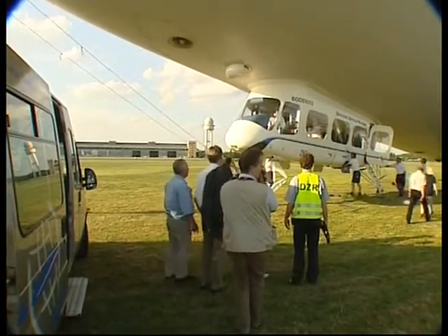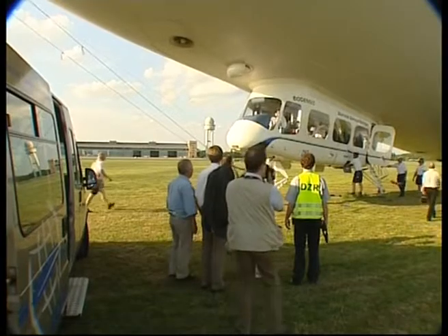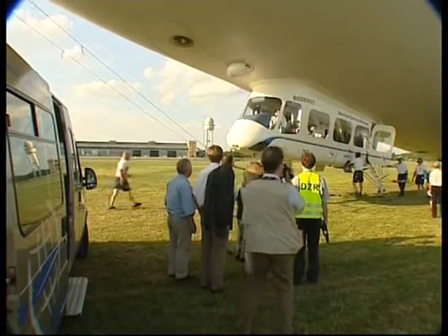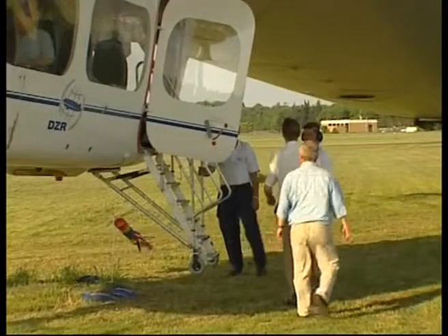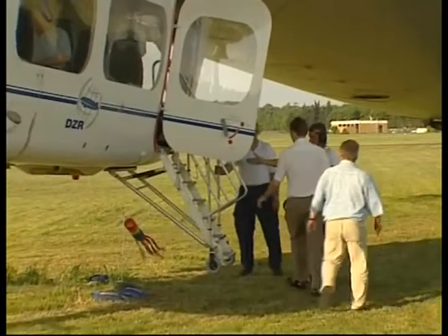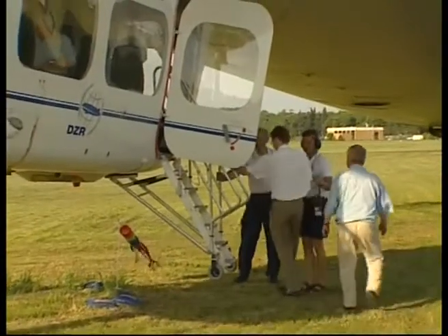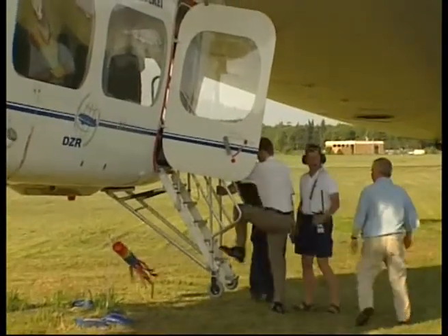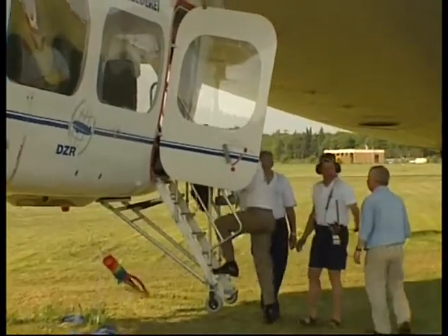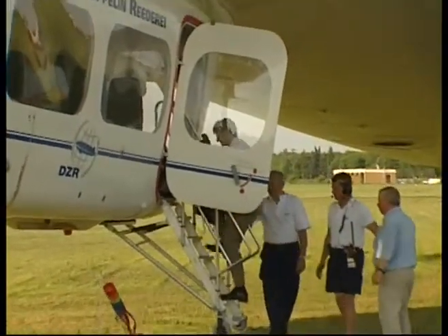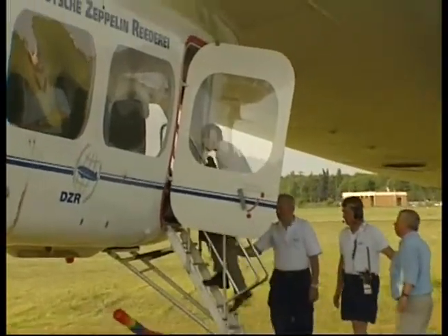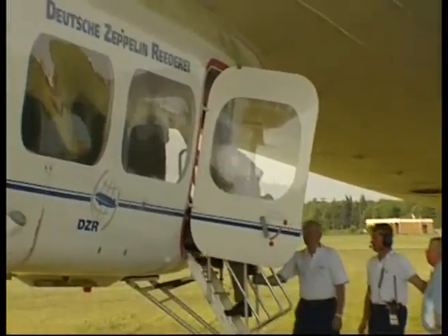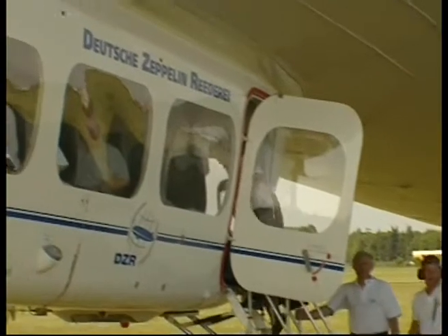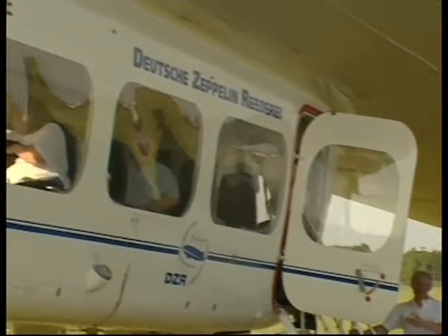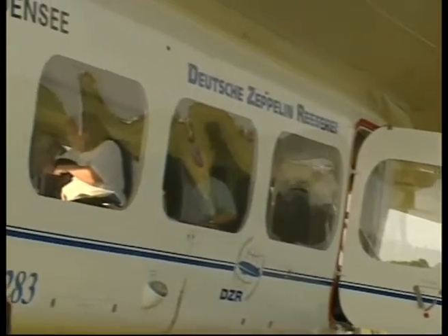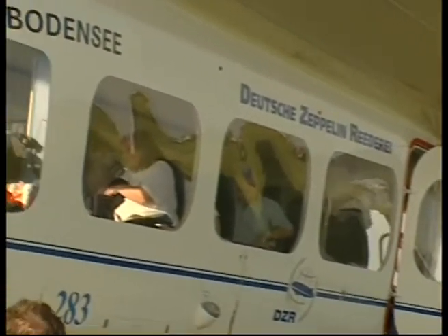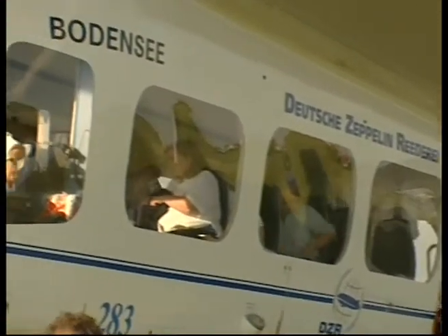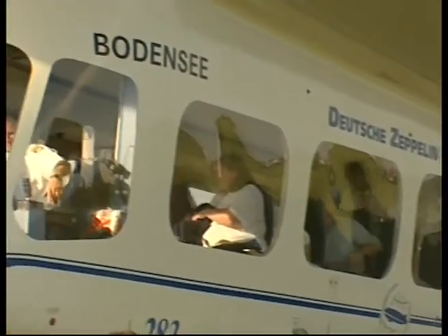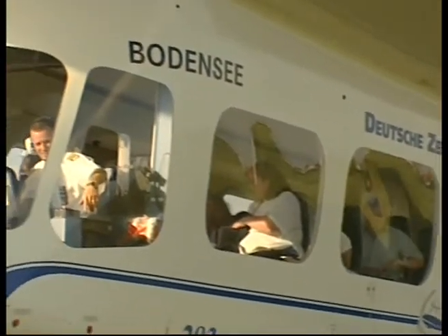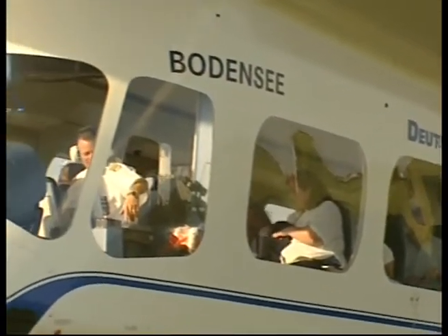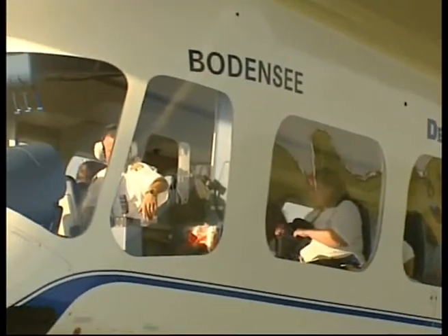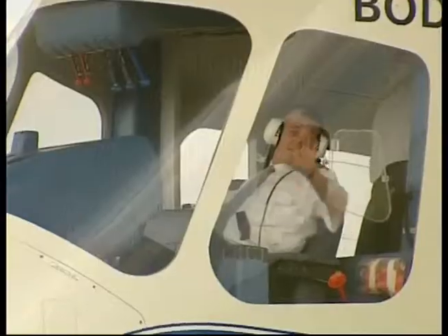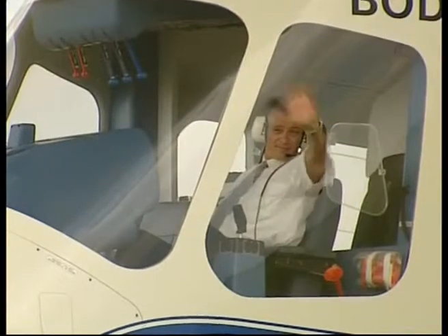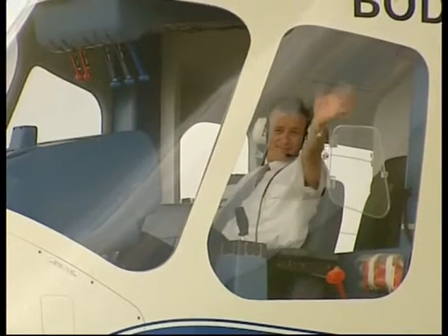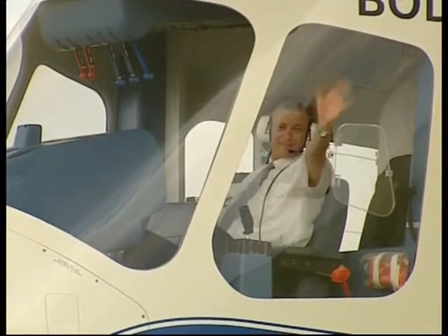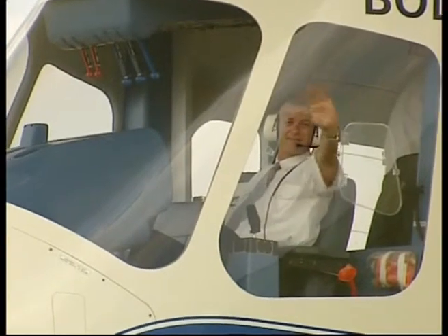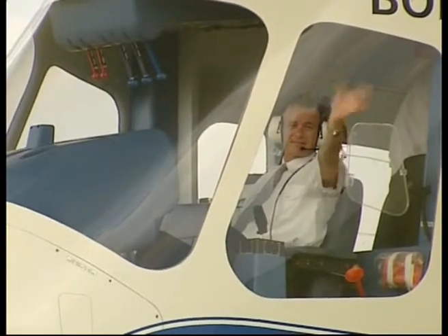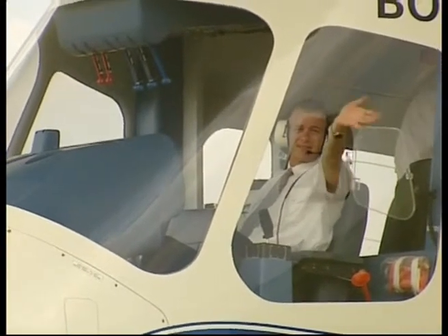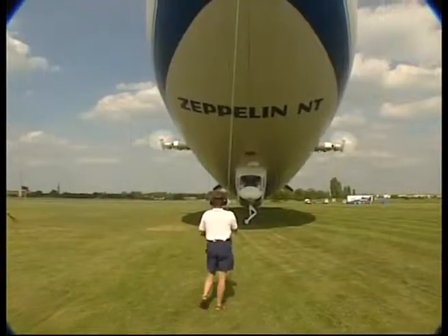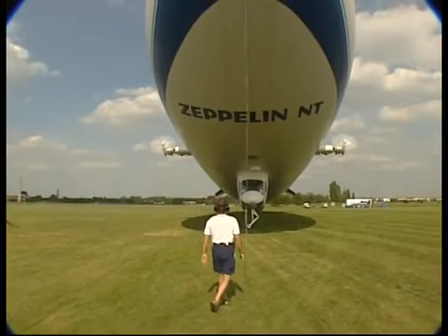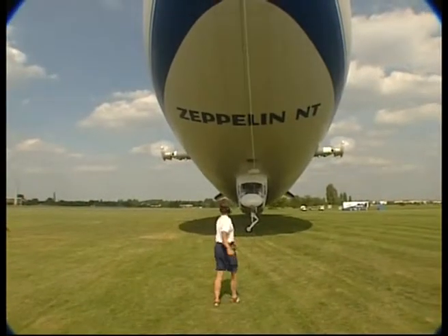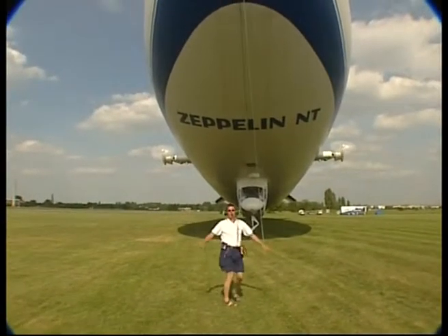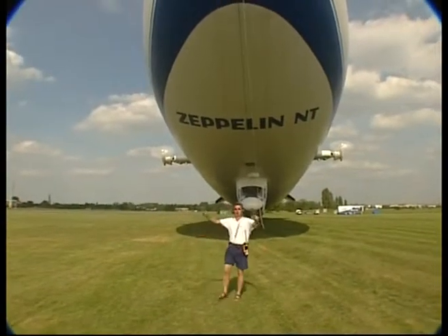Fully loaded, the craft is heavier than air. It relies on its engines for lift, and at cruising speed the body itself acts as an aerofoil. Crew on board consists of a pilot and a steward, while three further people are needed on the ground.